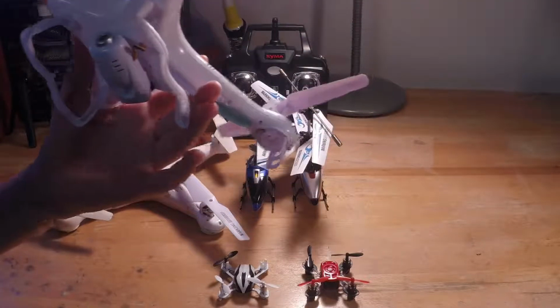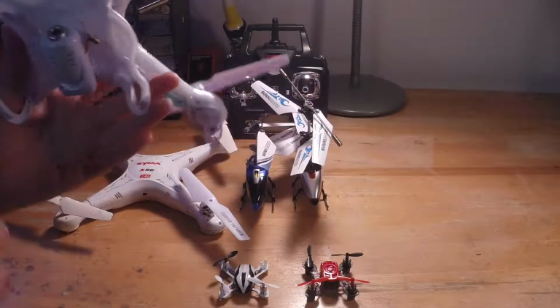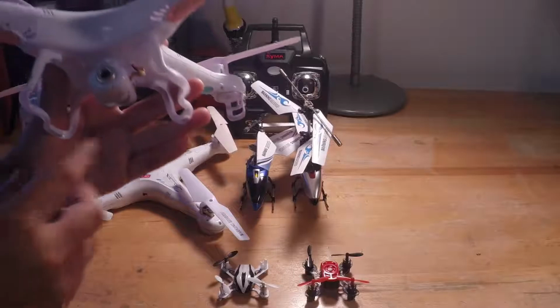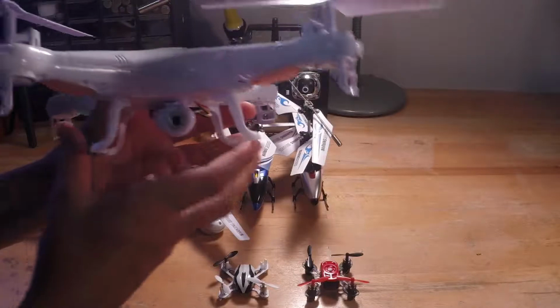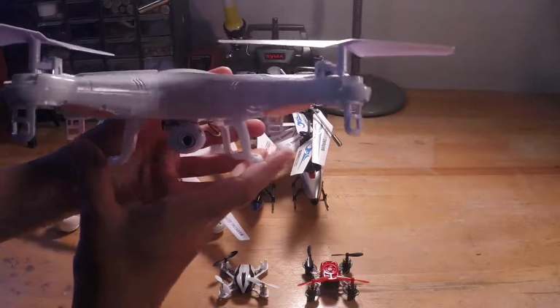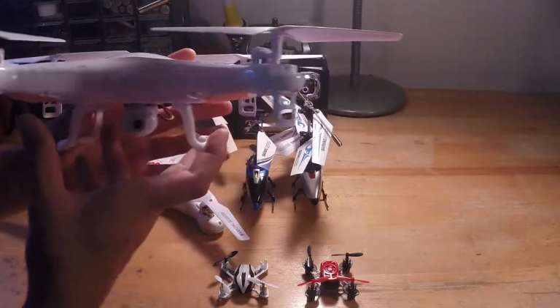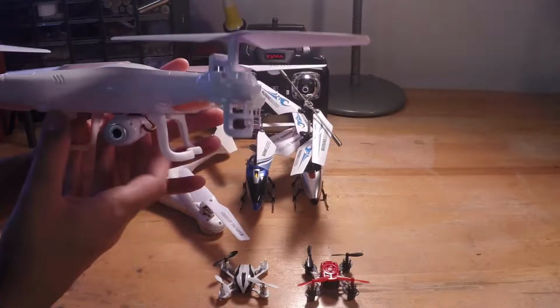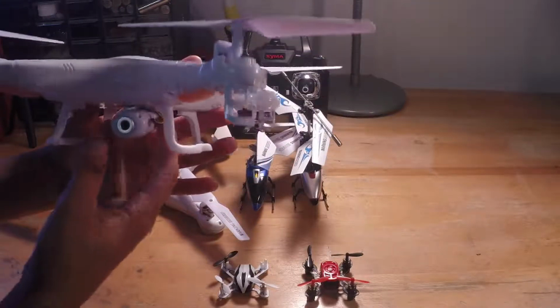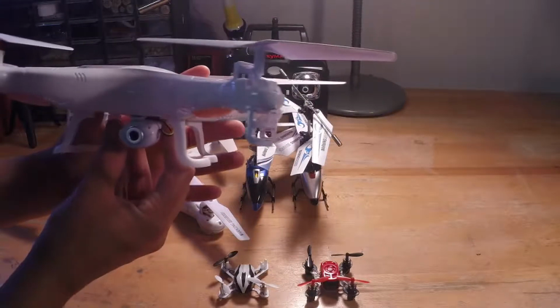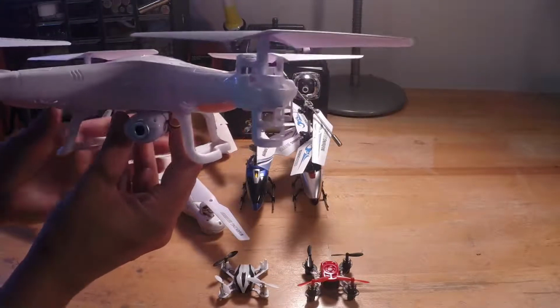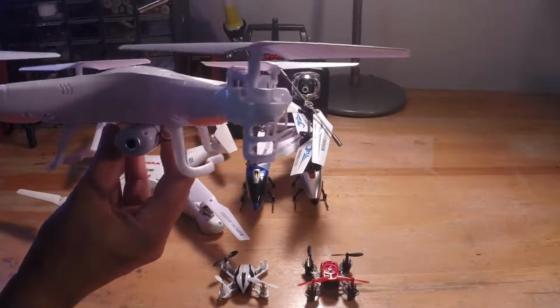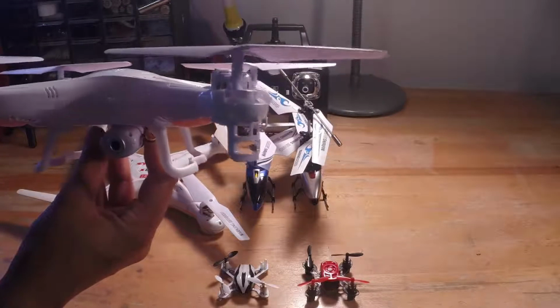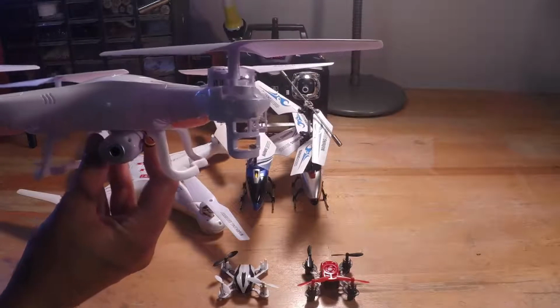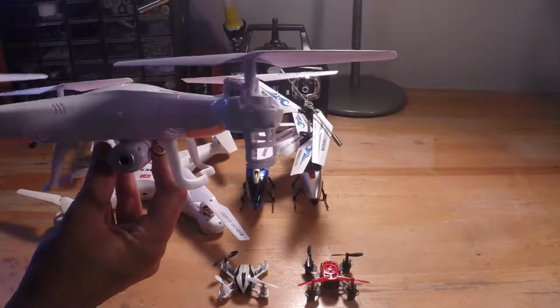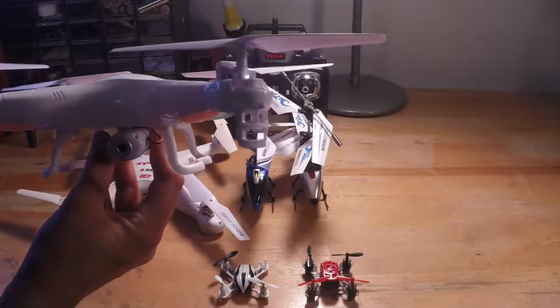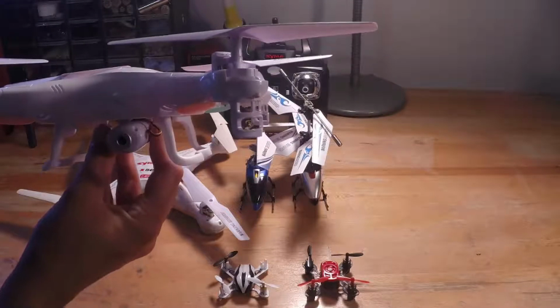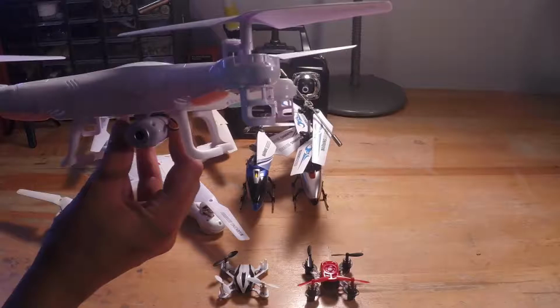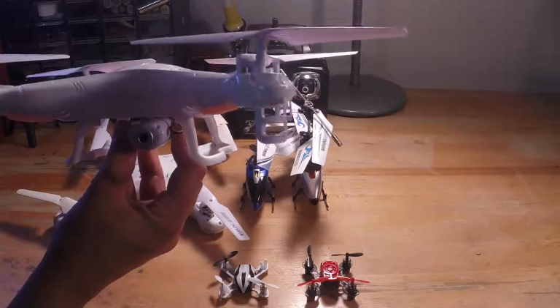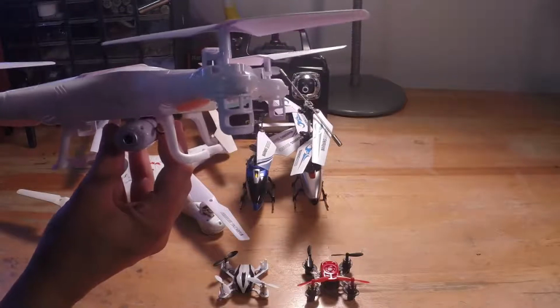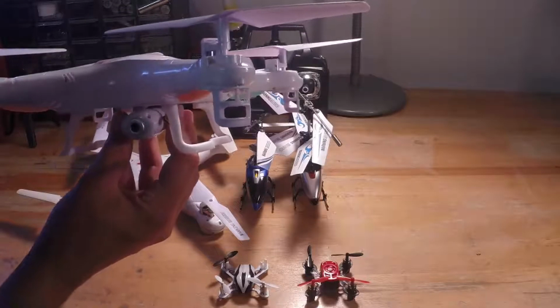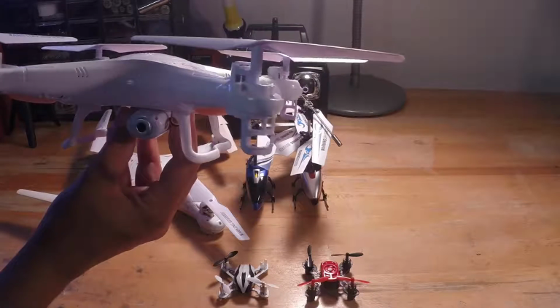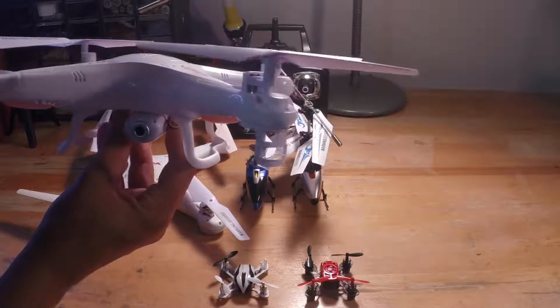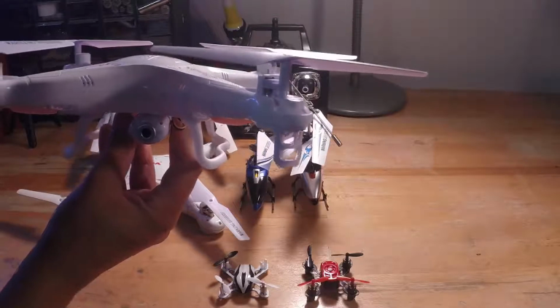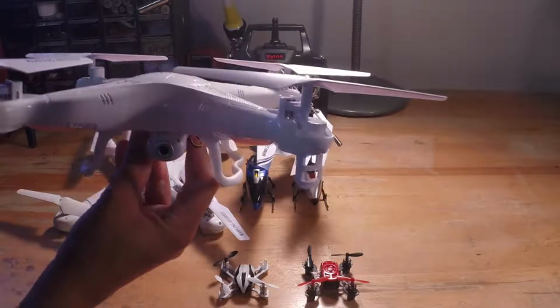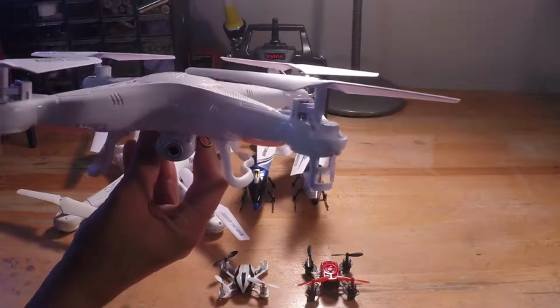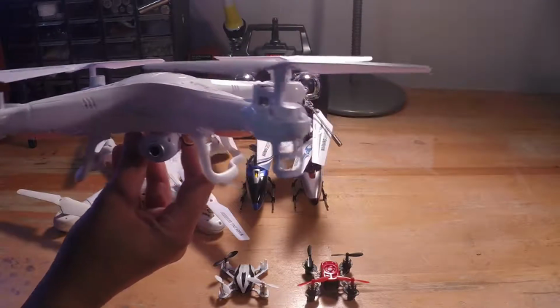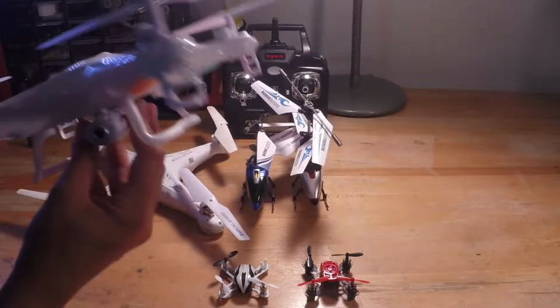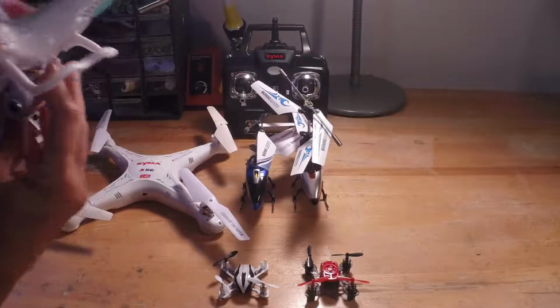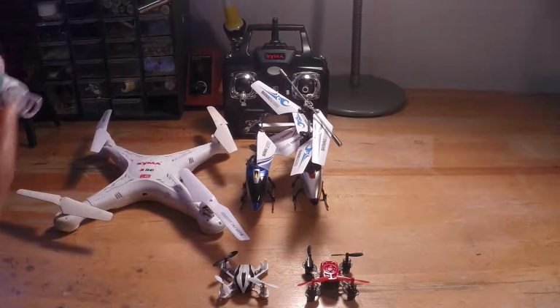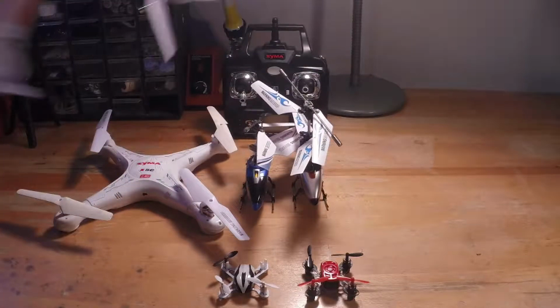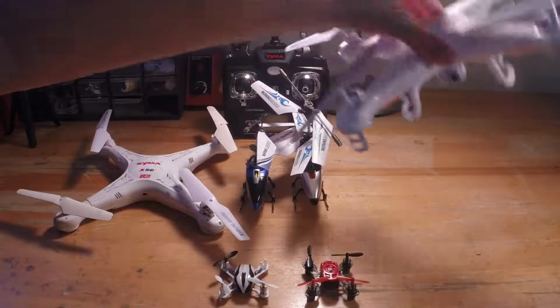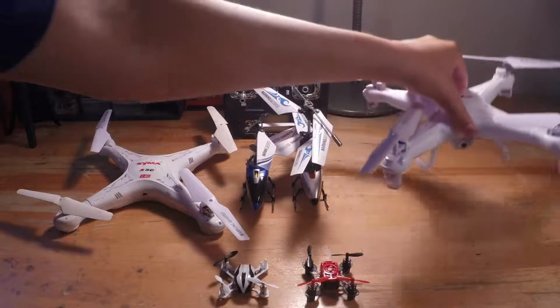When you take off the camera it performs much faster. There are two modes on the transmitter: high rates and low rates, and it can also do flips. So it has a lot of features packed into it.